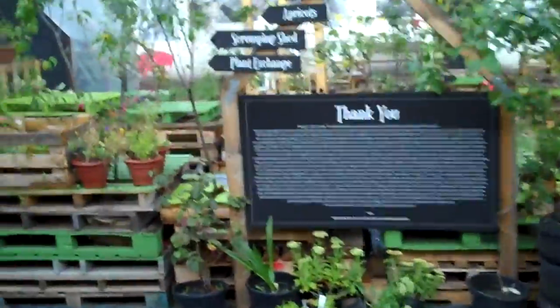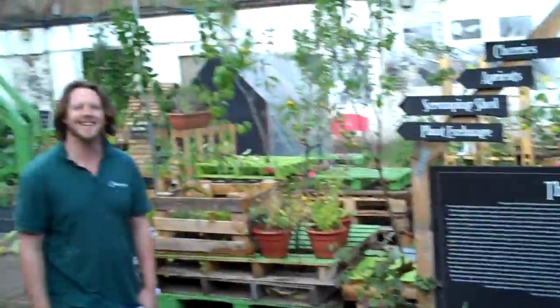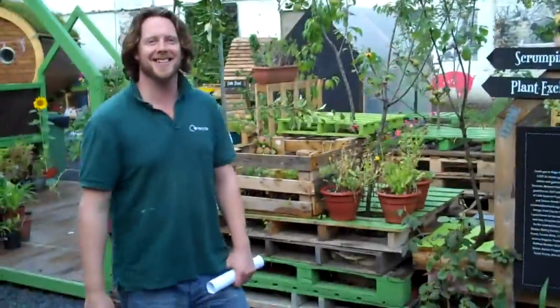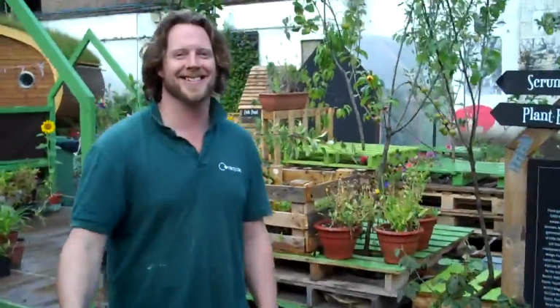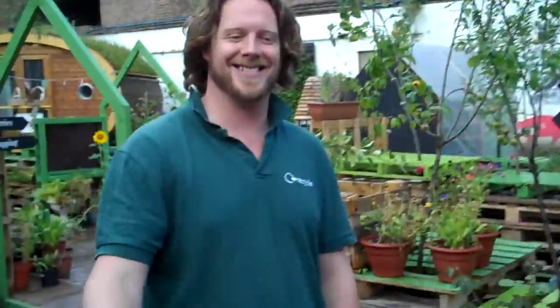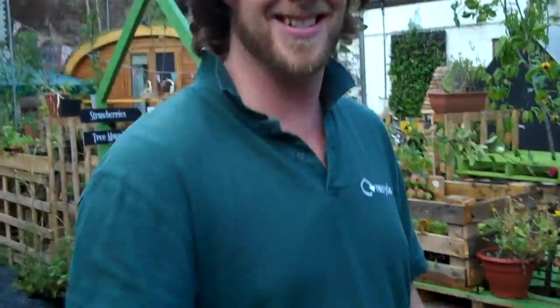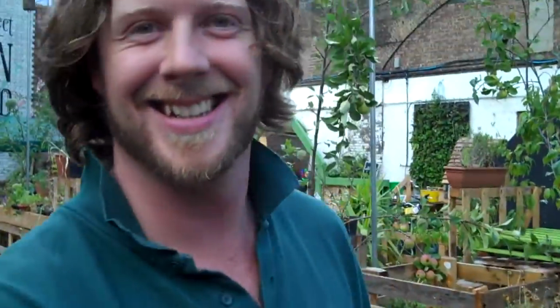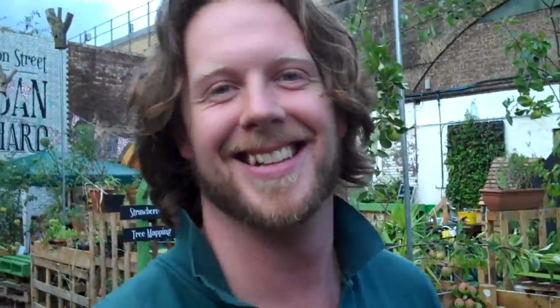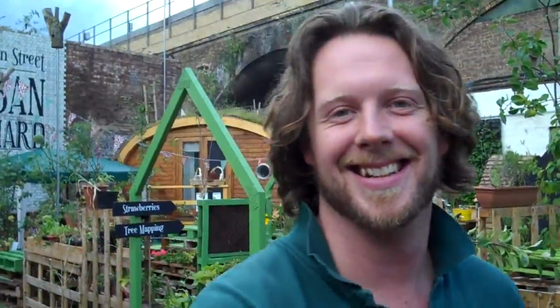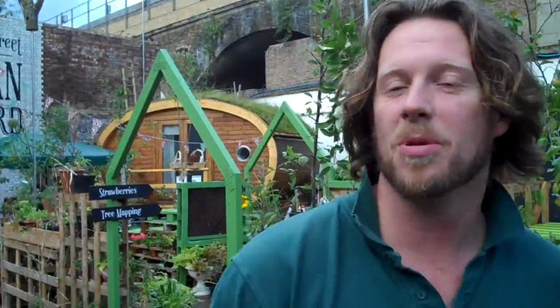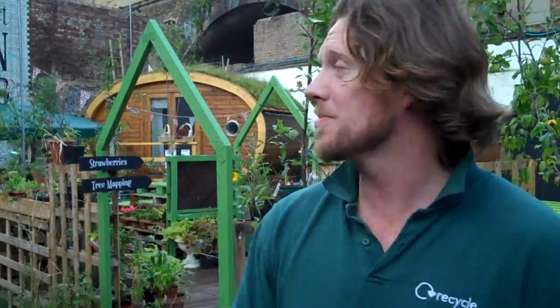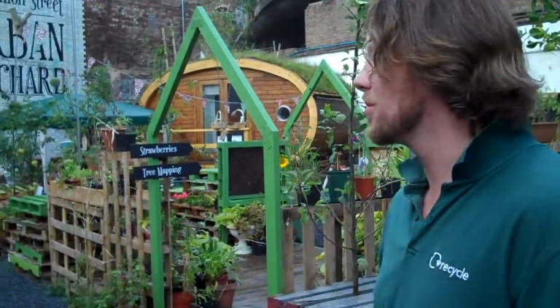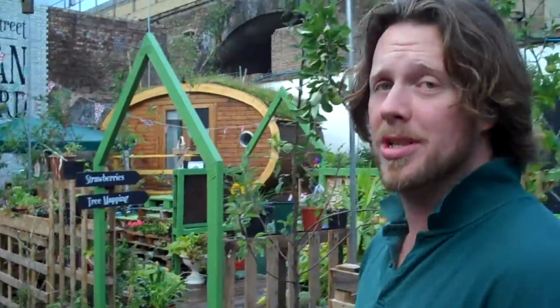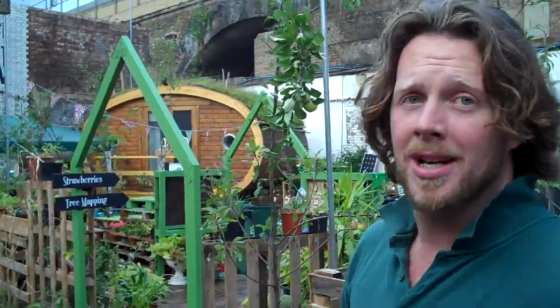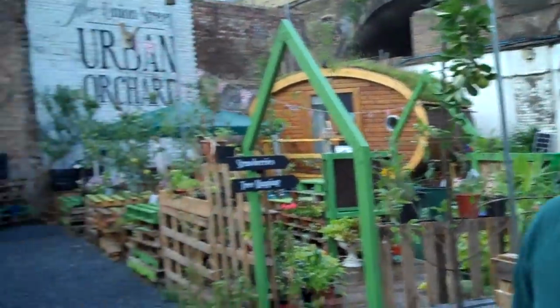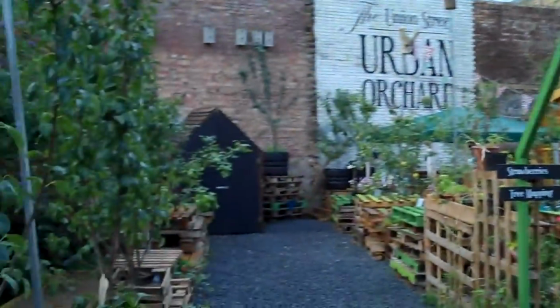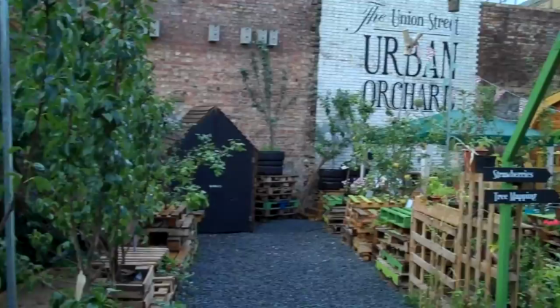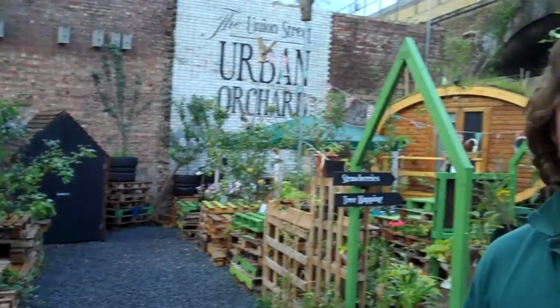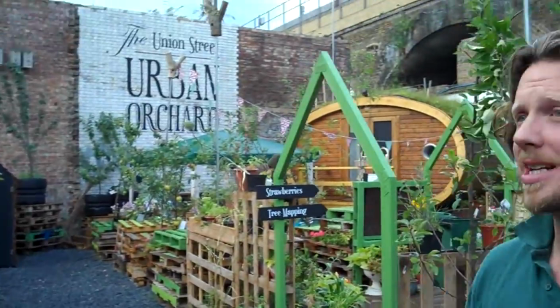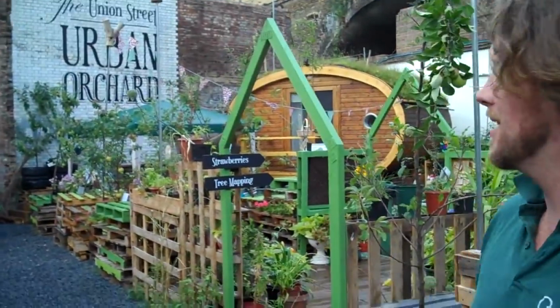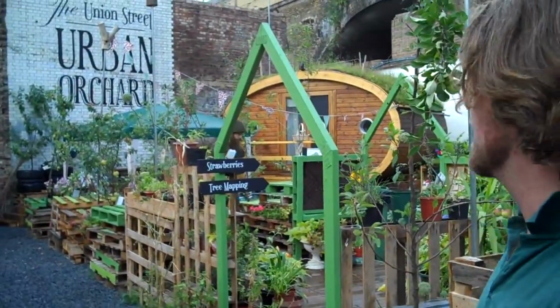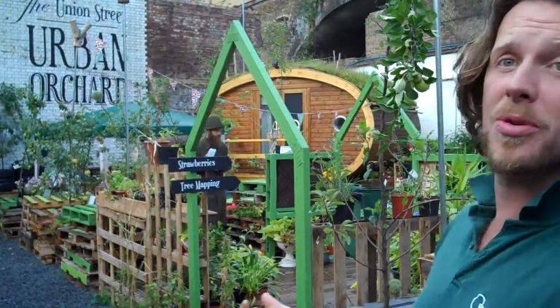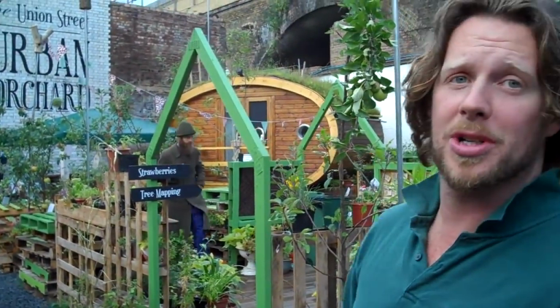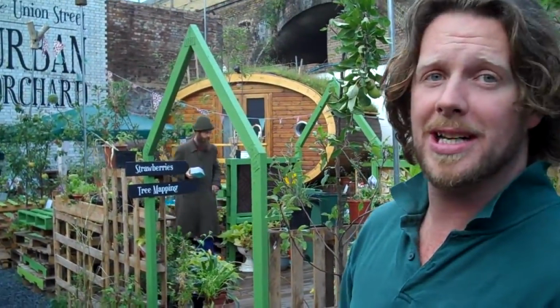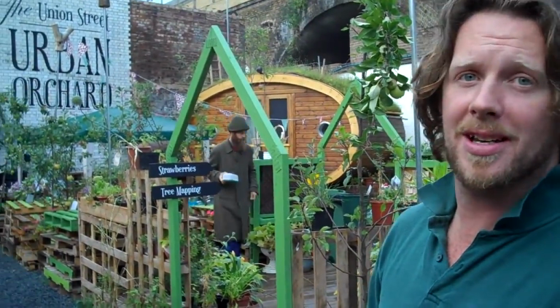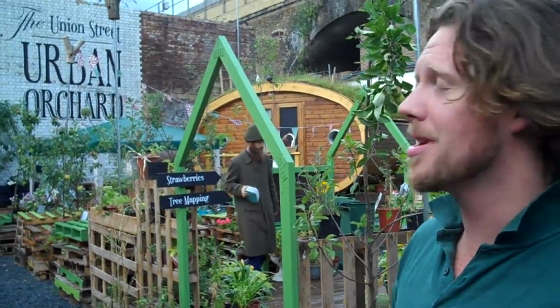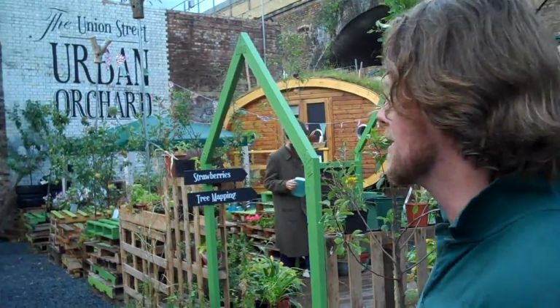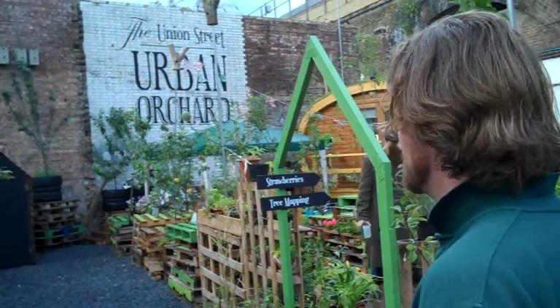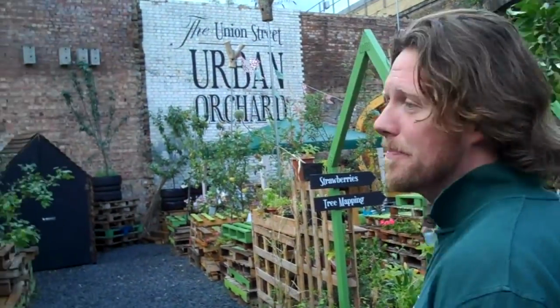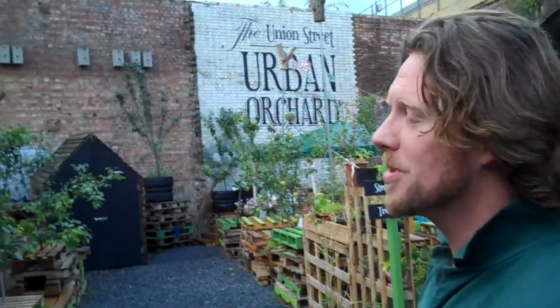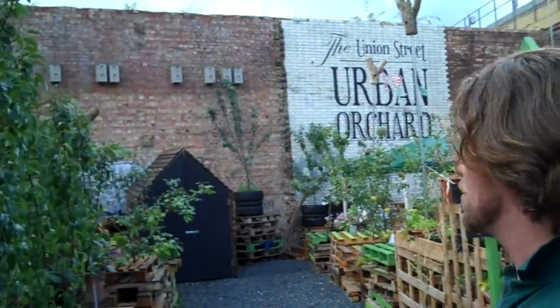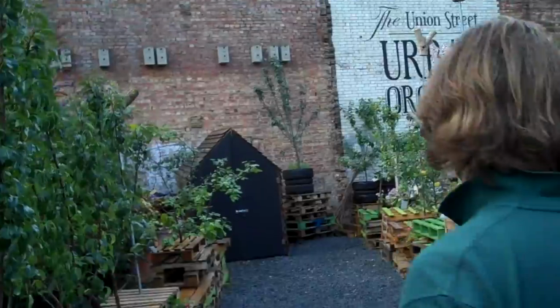Hi, how are you doing? Hello. You alright? Good, thanks. Well, welcome to the orchard. Thank you. As you can see, it is an orchard in central London. Let me show you around.